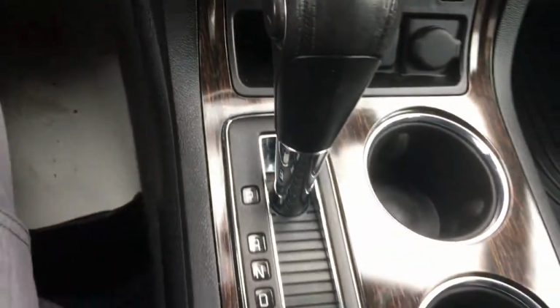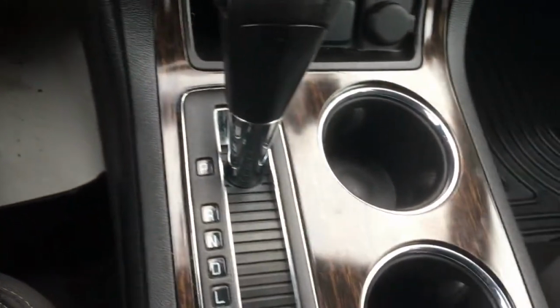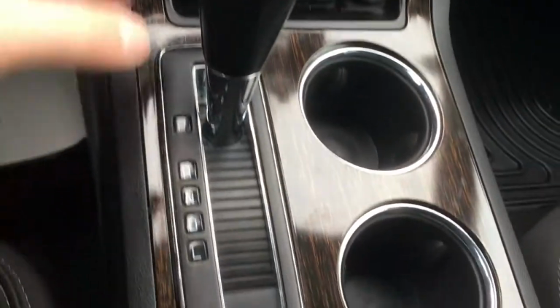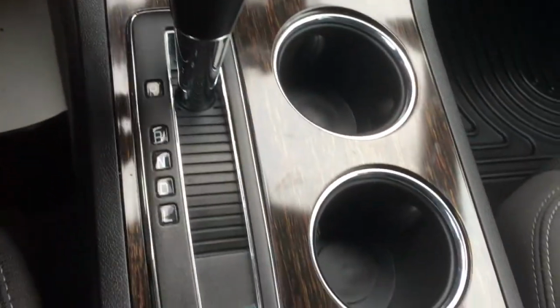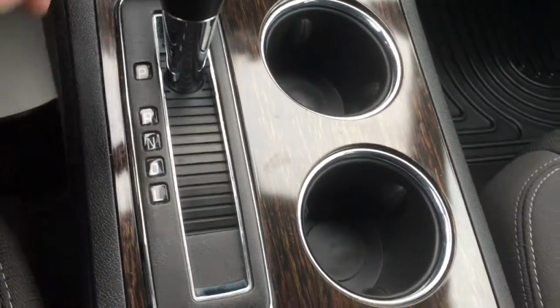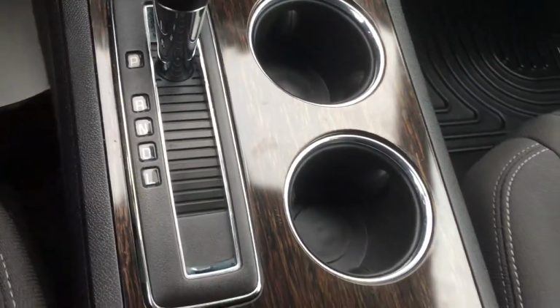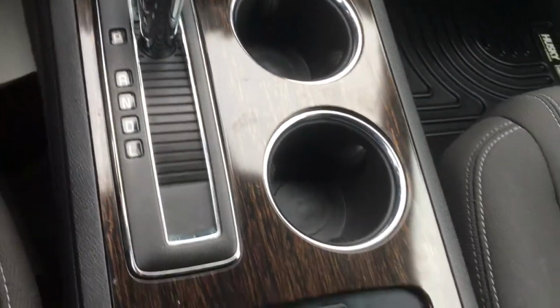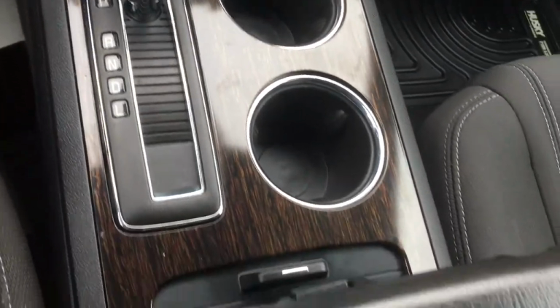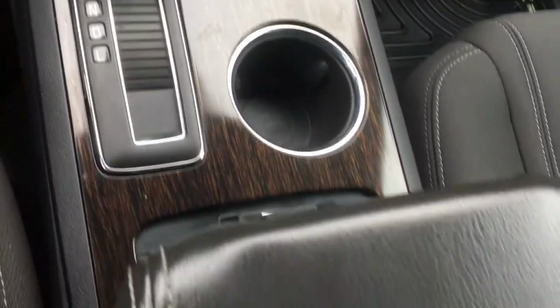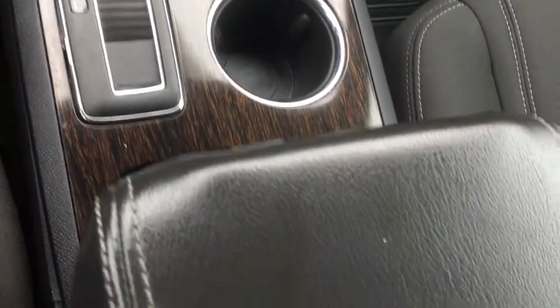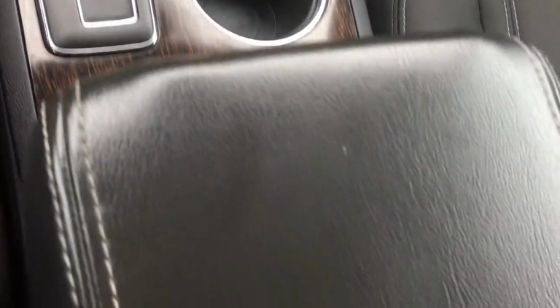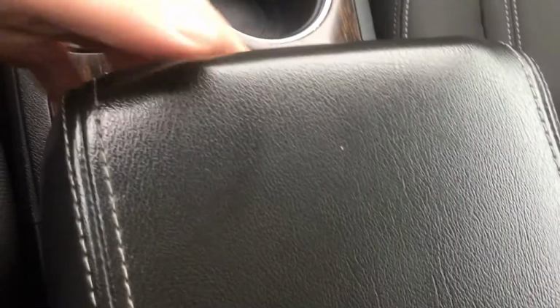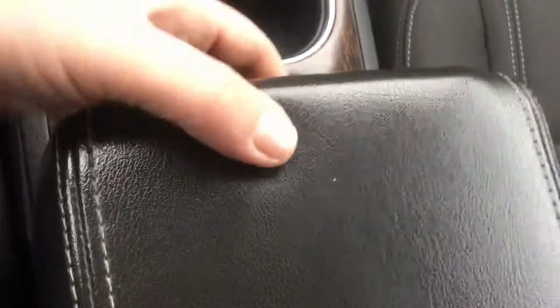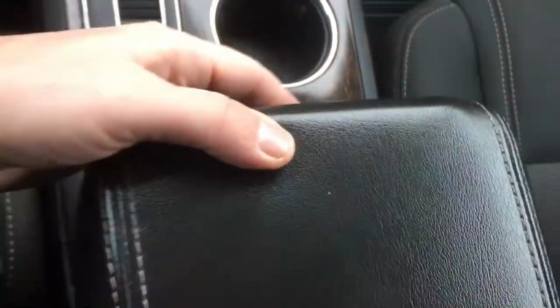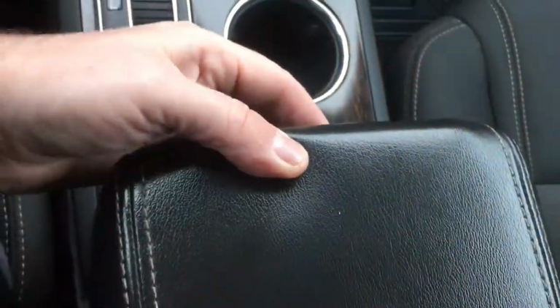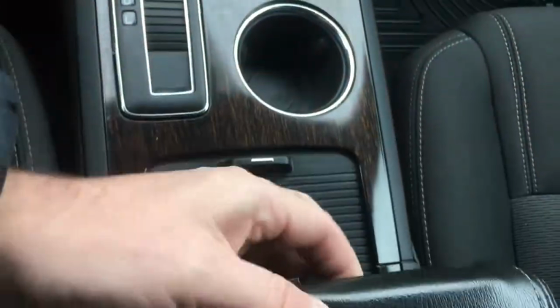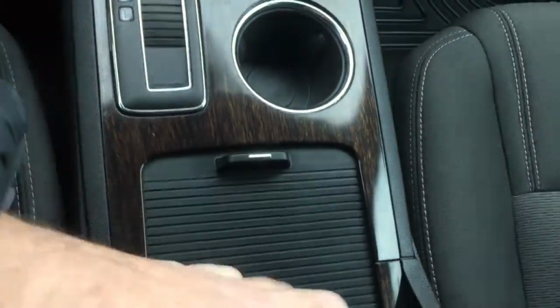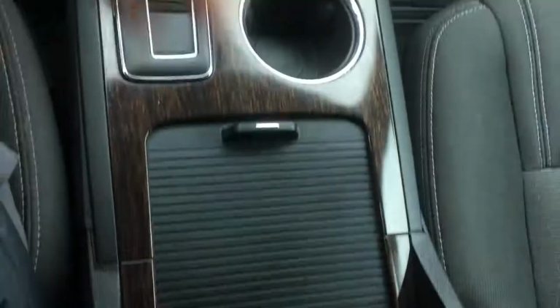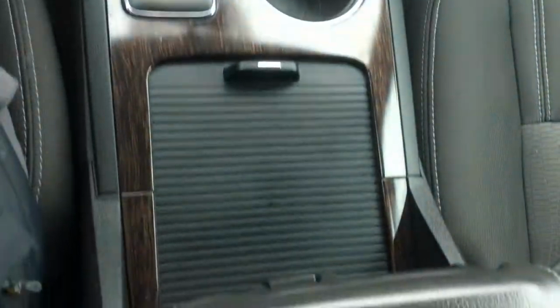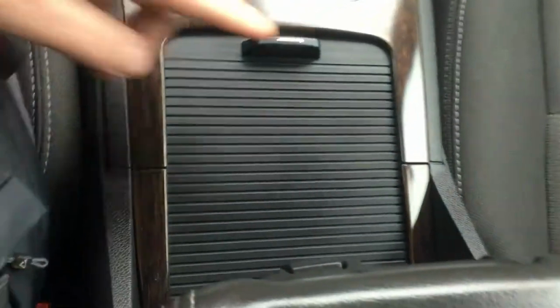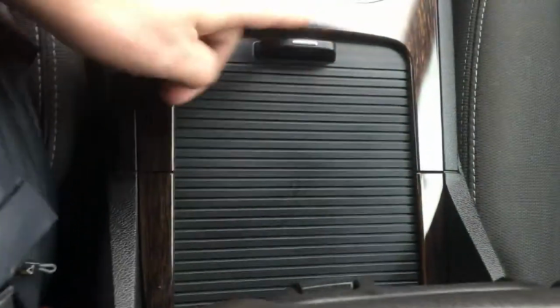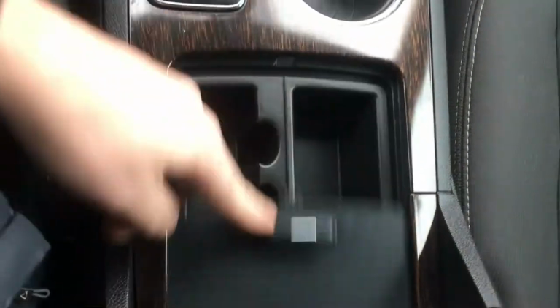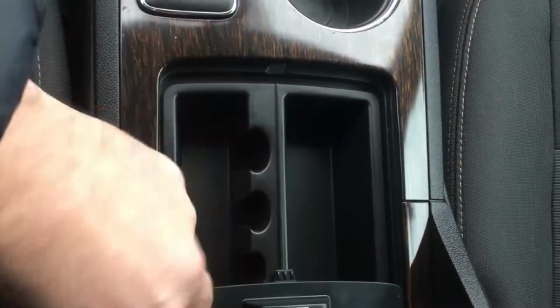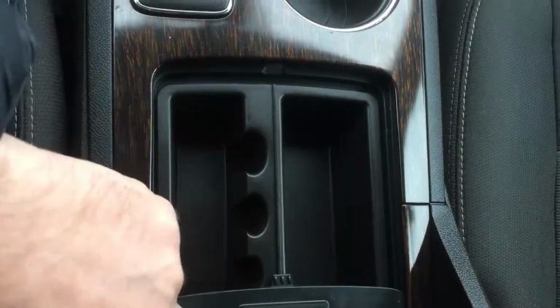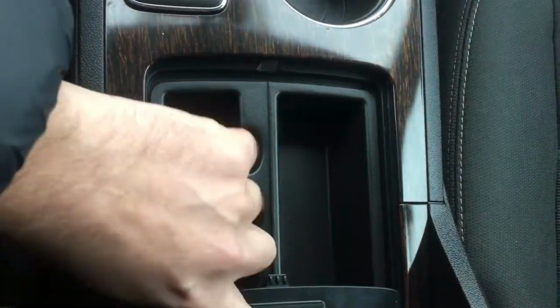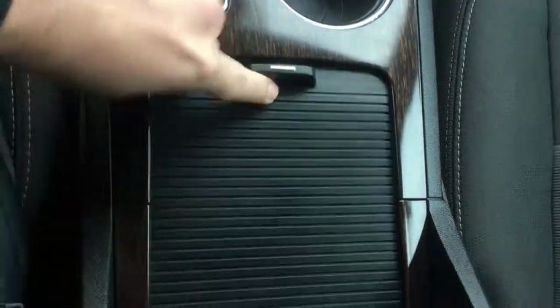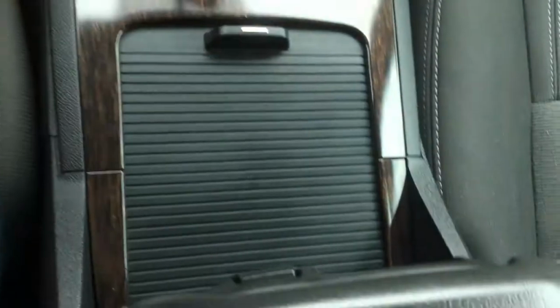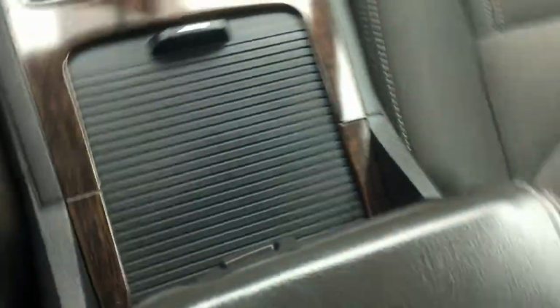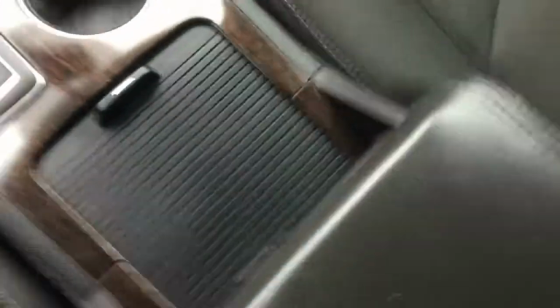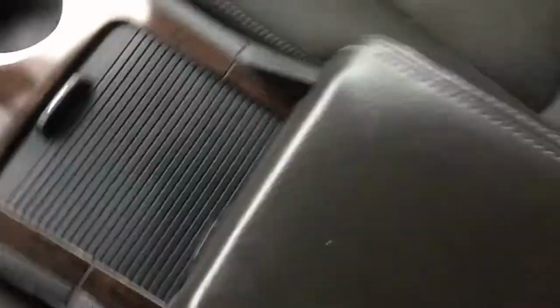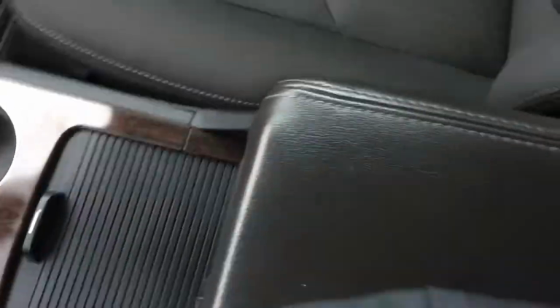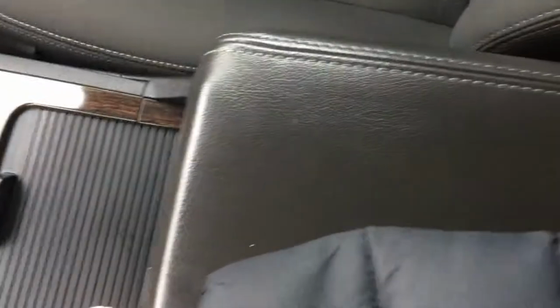This is the nice automatic transmission shifter — it almost looks like a sports car. Here is the nice leather stitched armrest — it rolls back. There's storage and a nice place to put your hand.